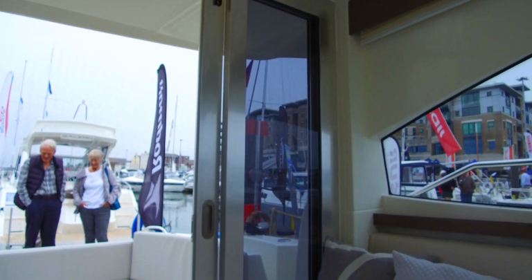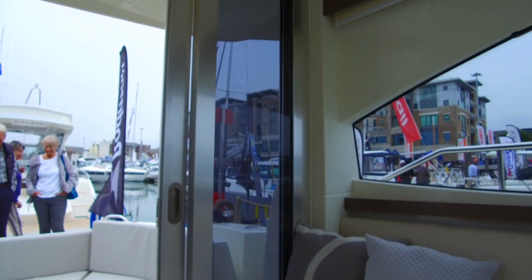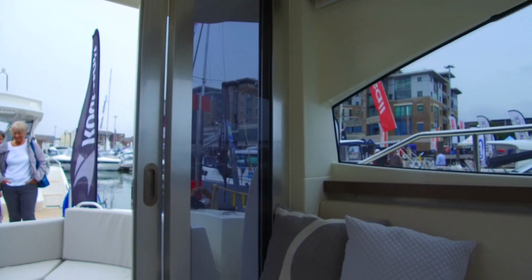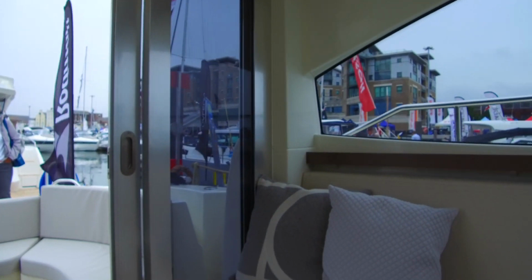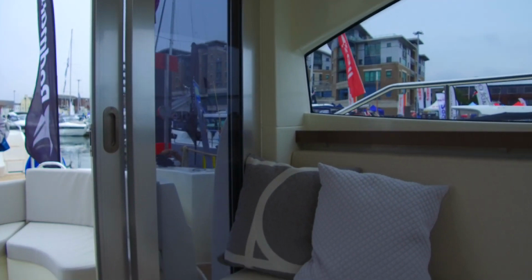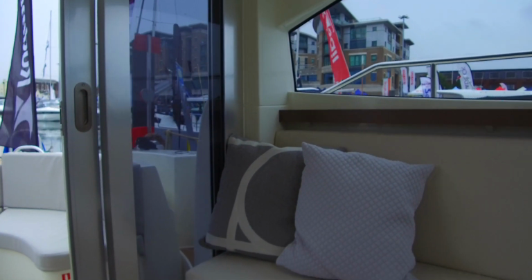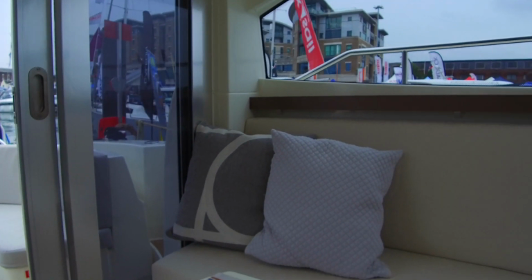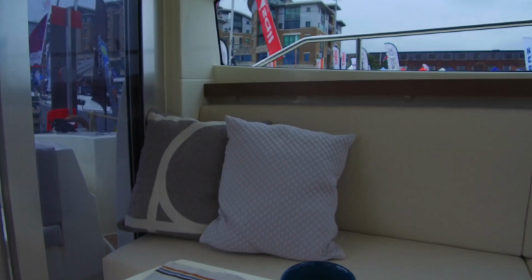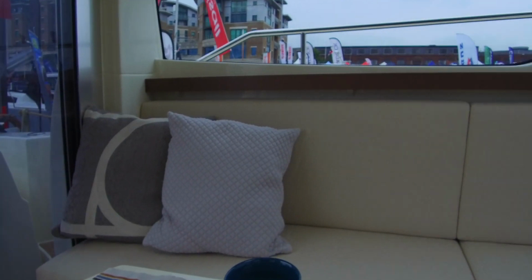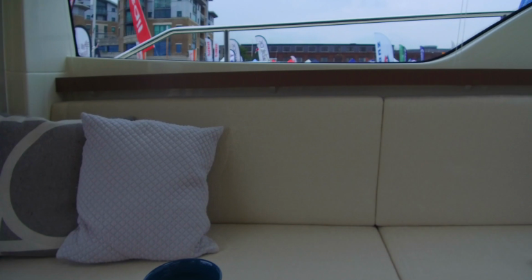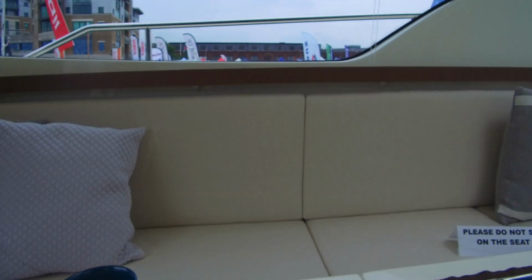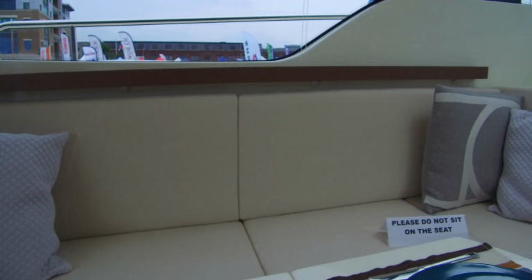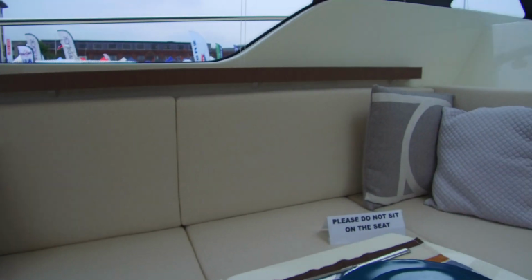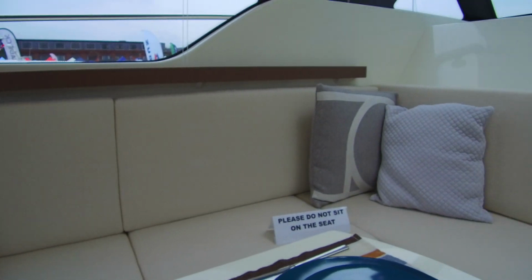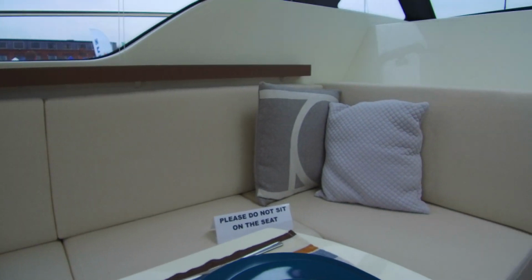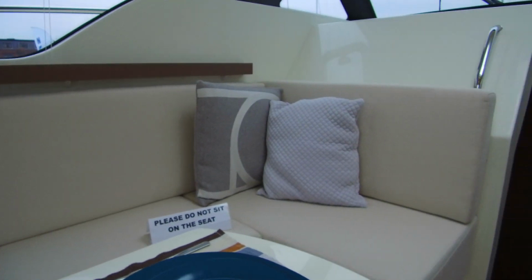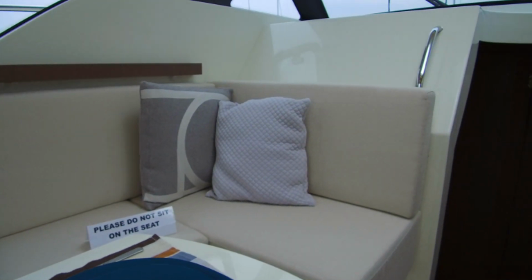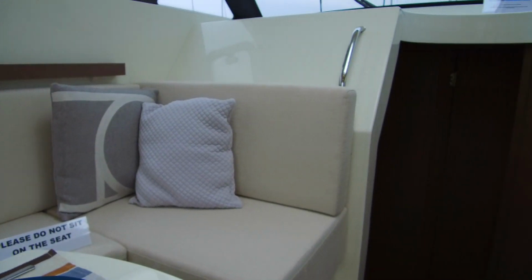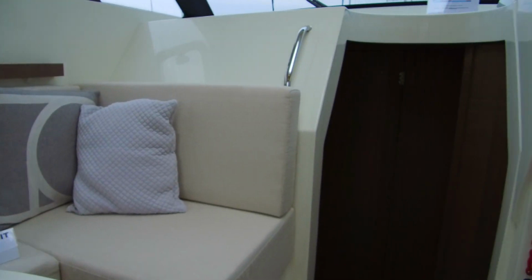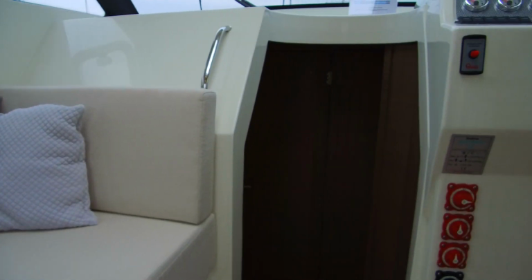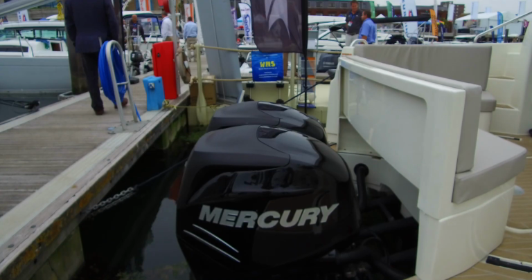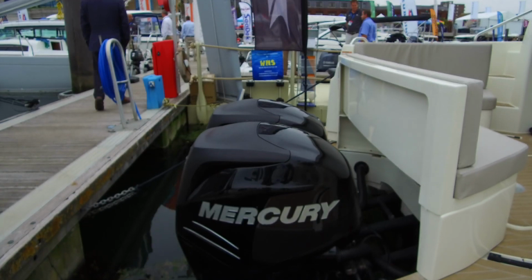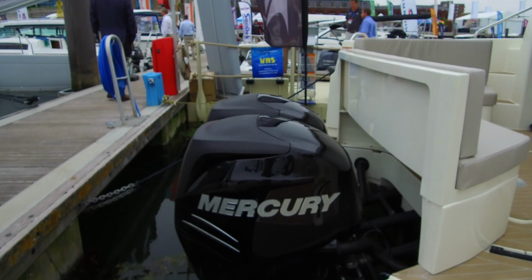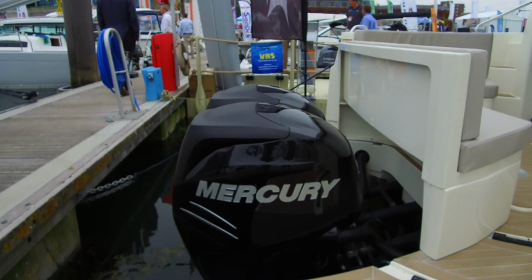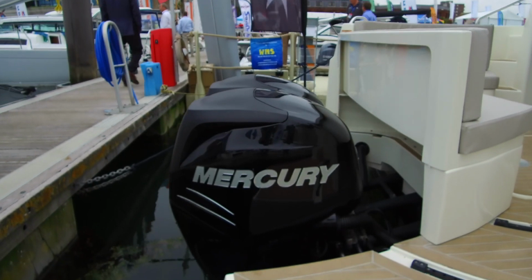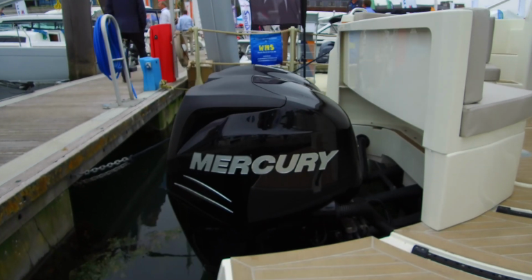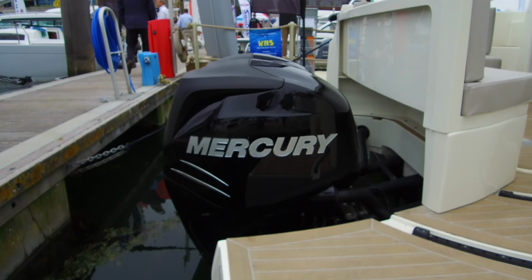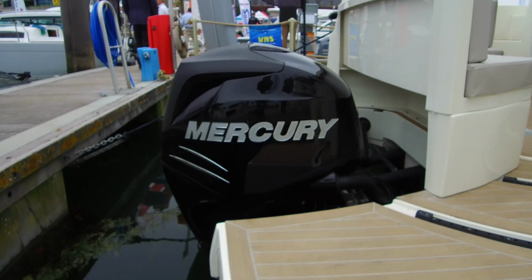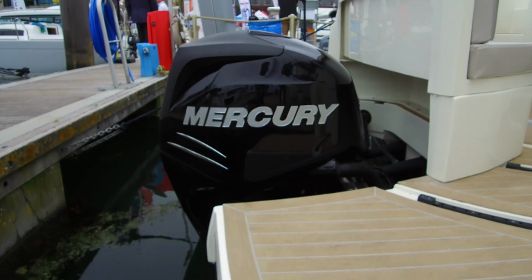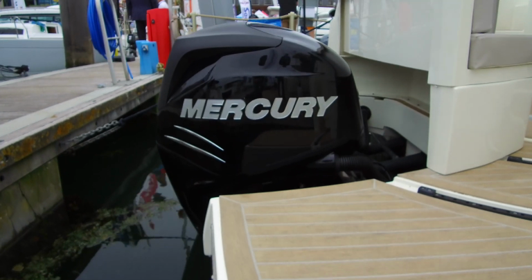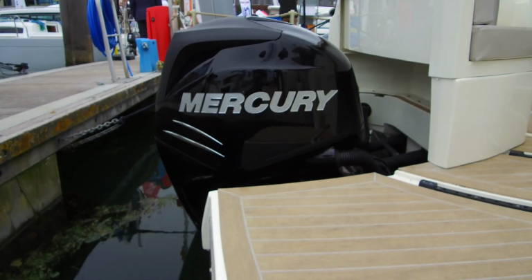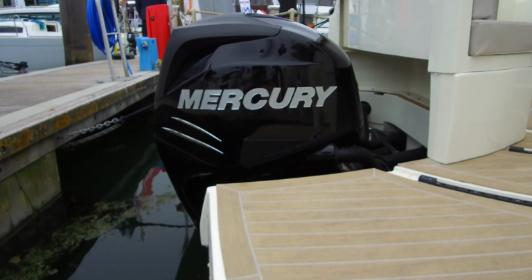One of the key things about the Spirit 31 is the versatility. It's available as an open version or a hard top version, and it's also available with inboard or outboard engines.